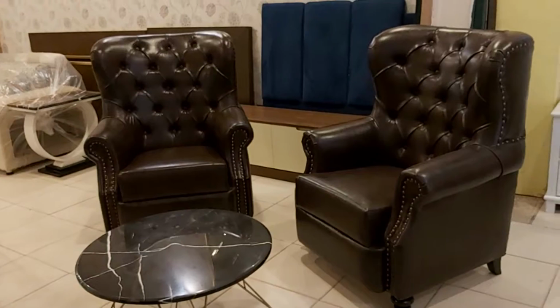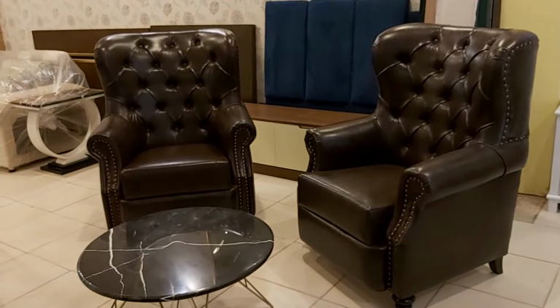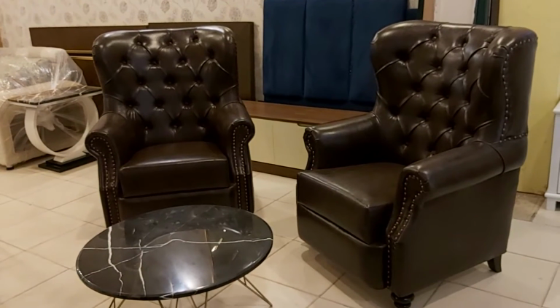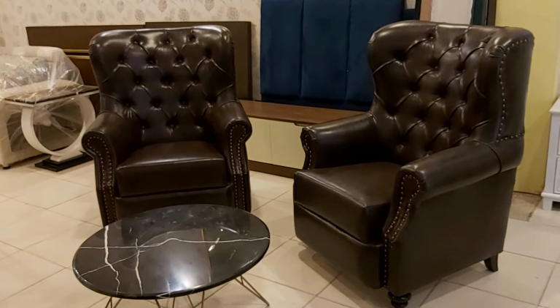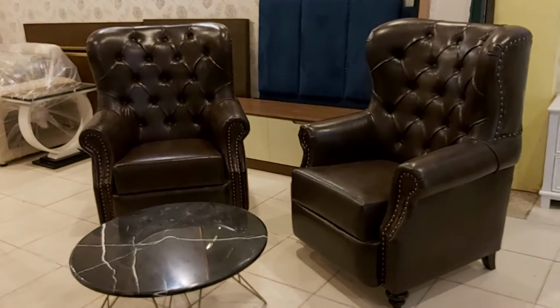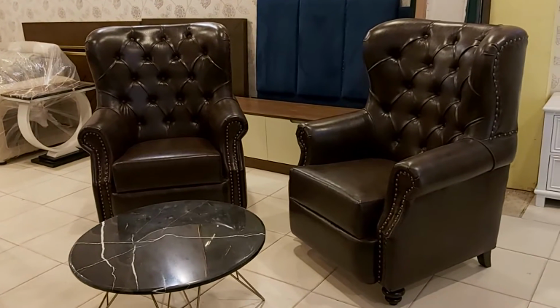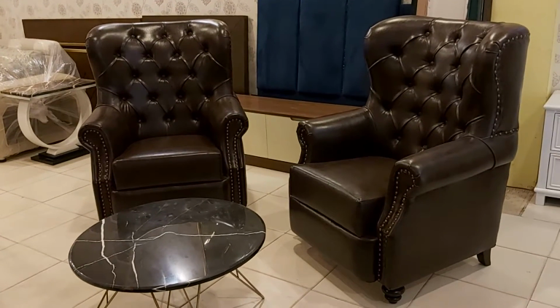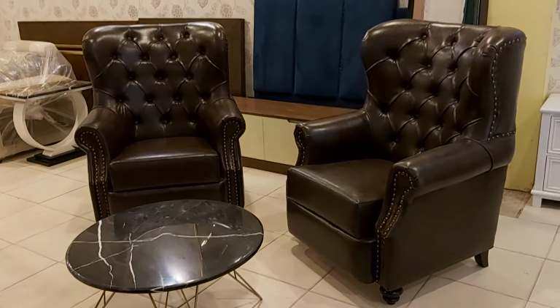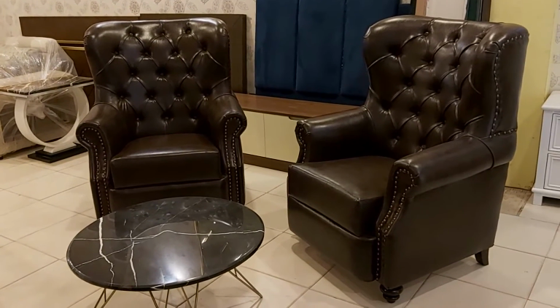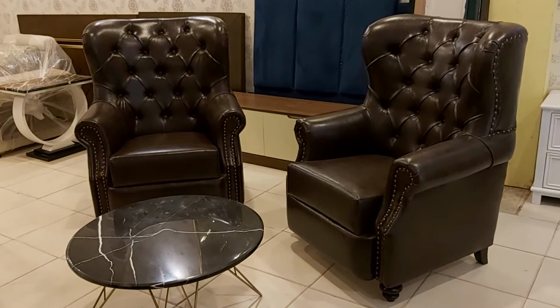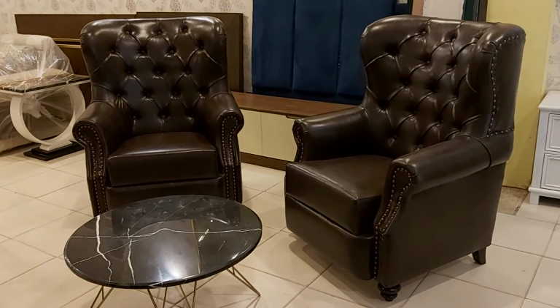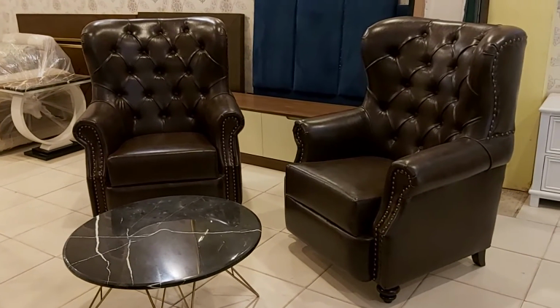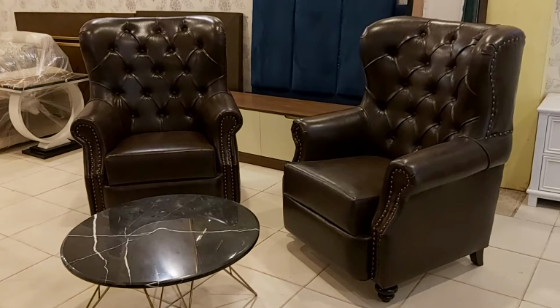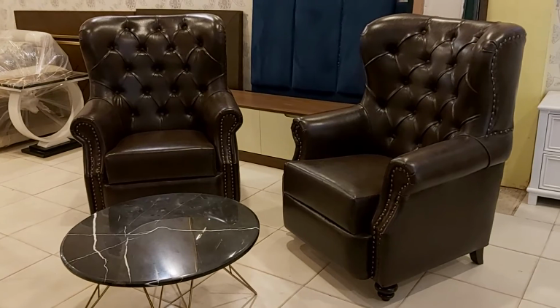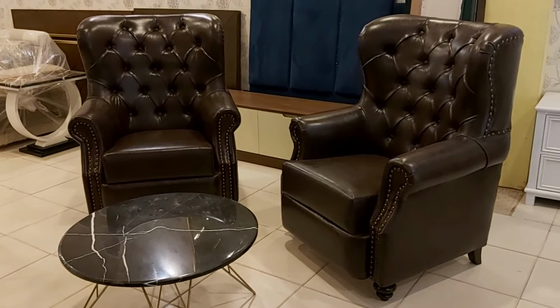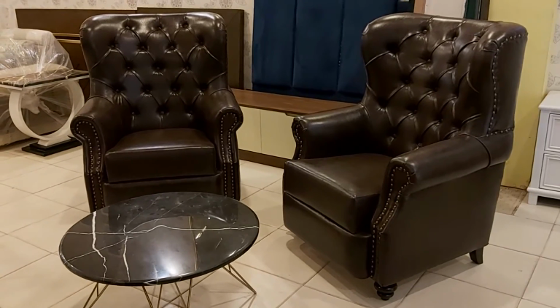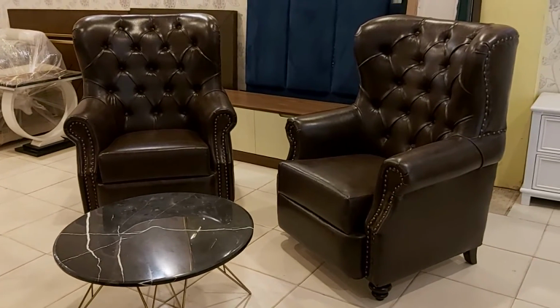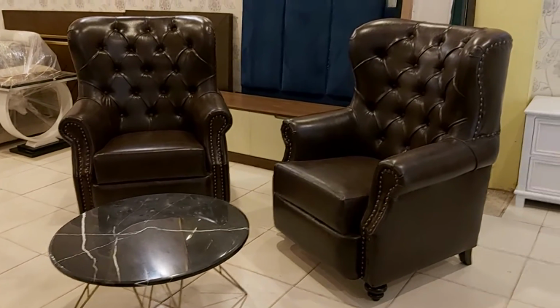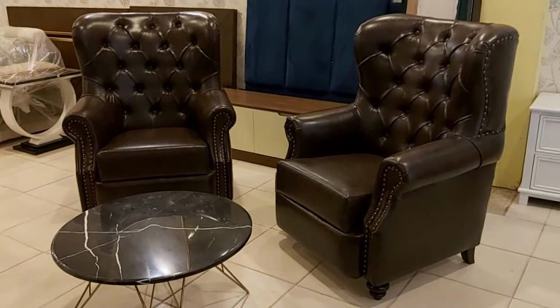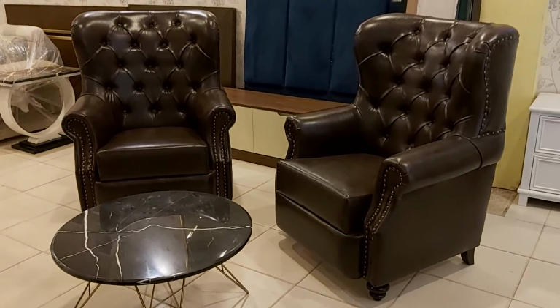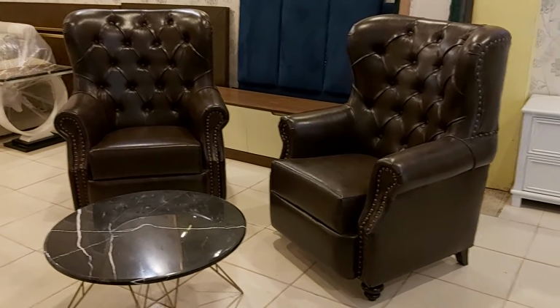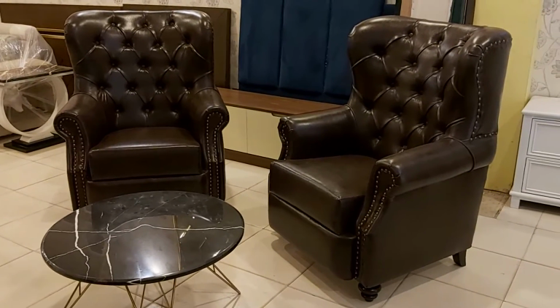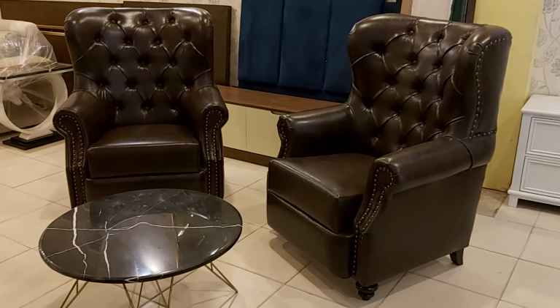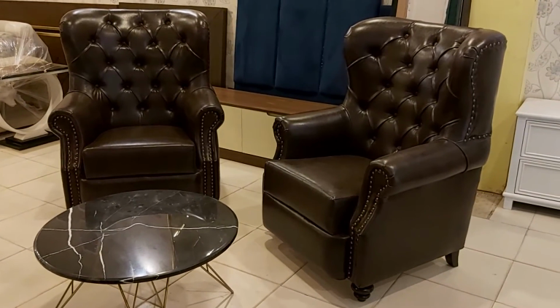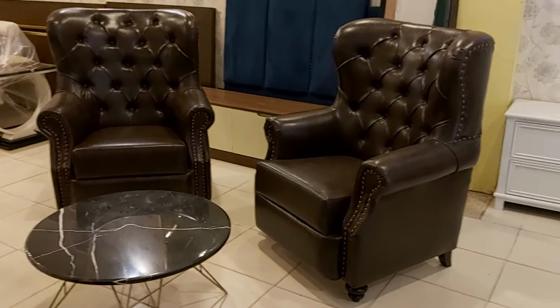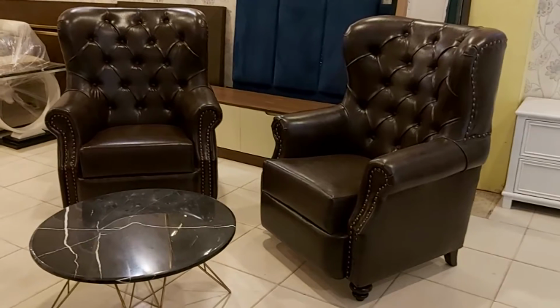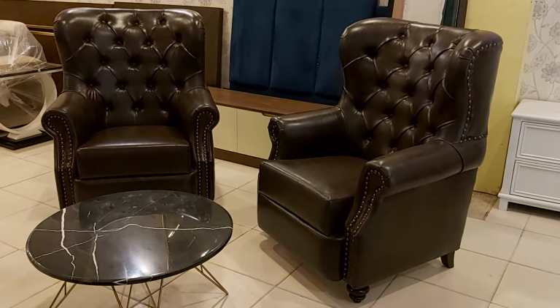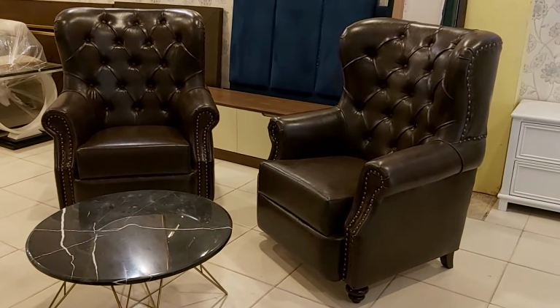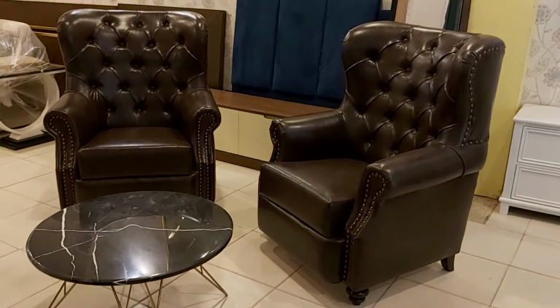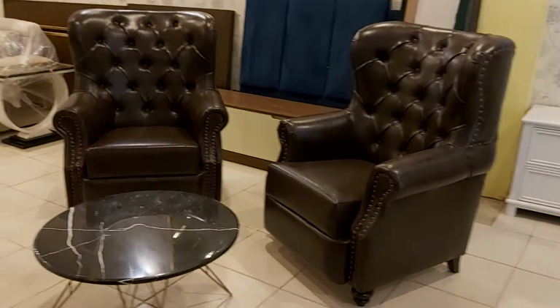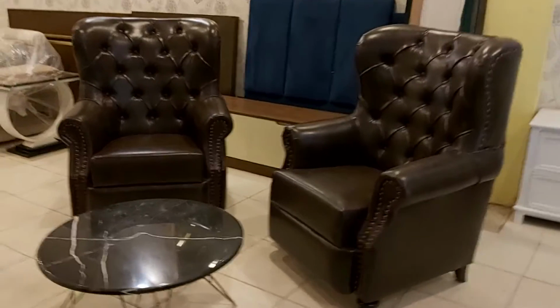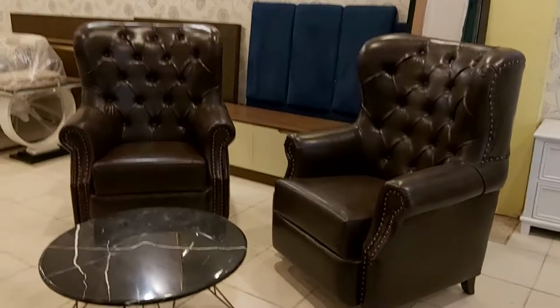Bismillahirrahmanirrahim. Guys, you are watching the iWood channel, and today we are featuring the beautiful ragzine high back bedroom chairs. It is a beautiful curve shape high back bedroom chair with the finest design.